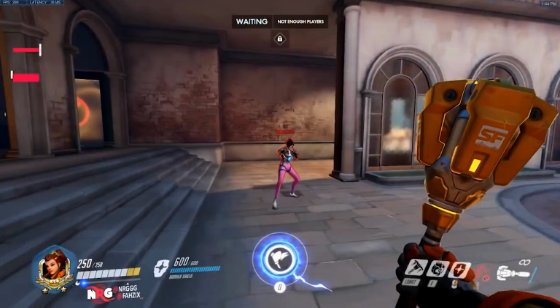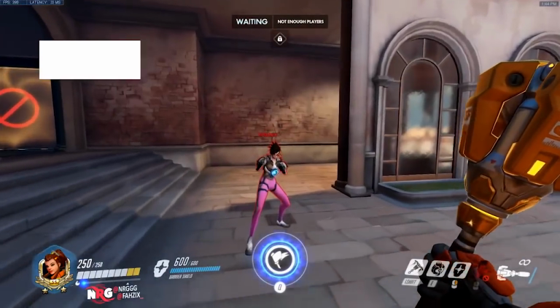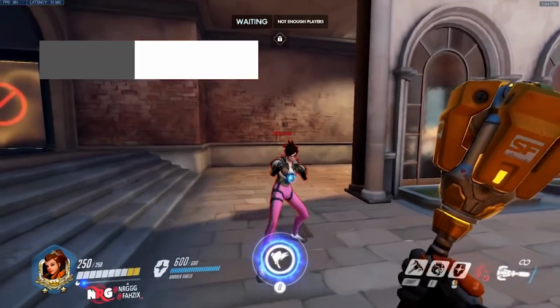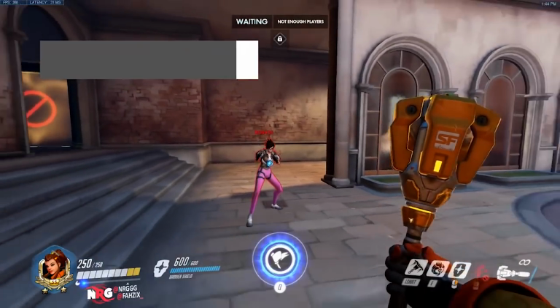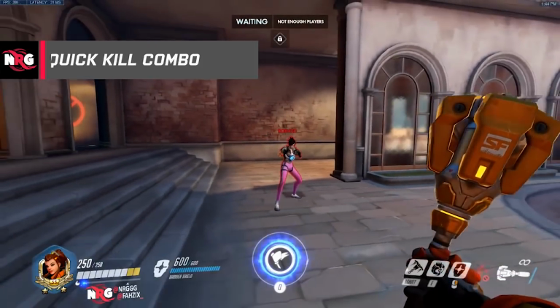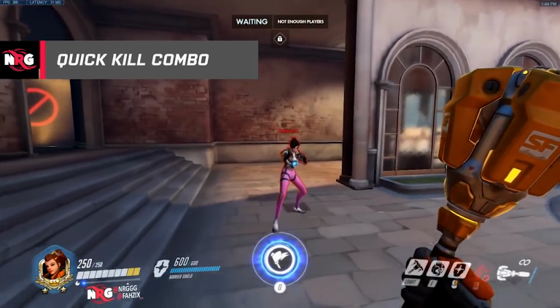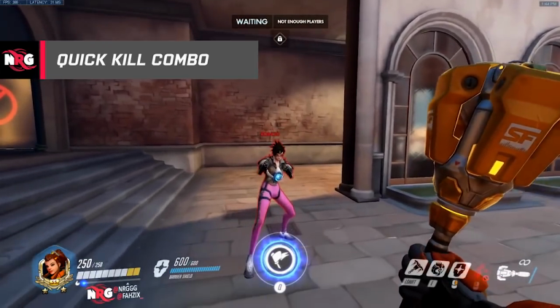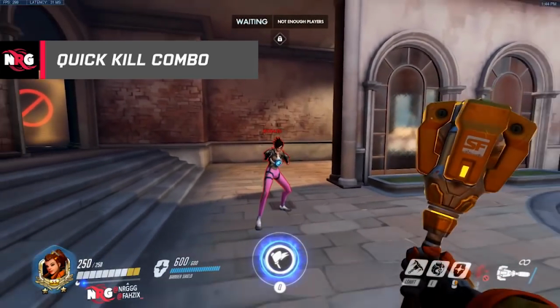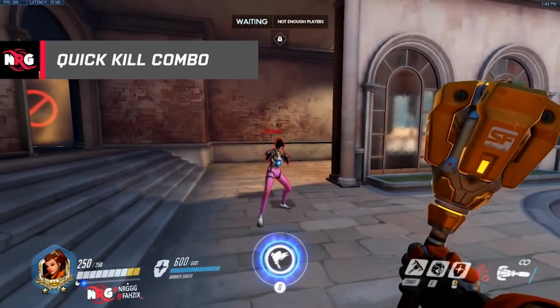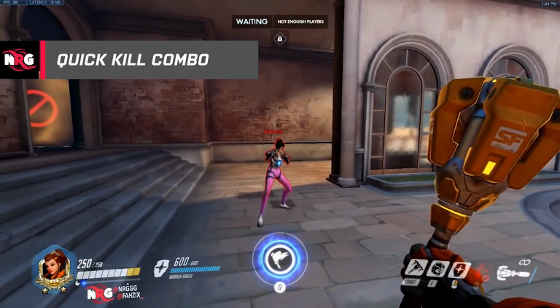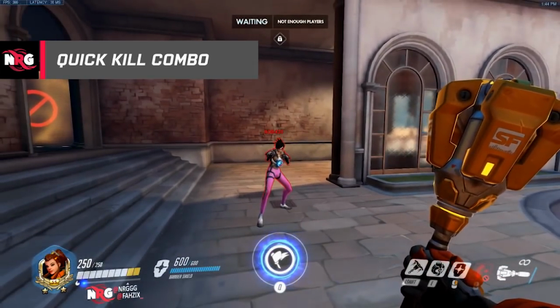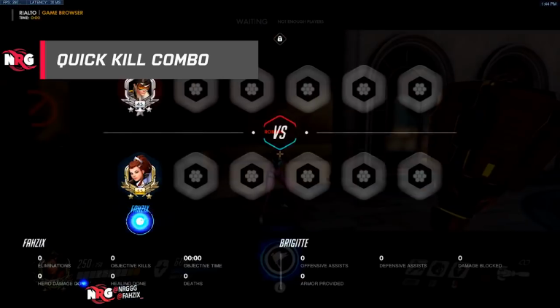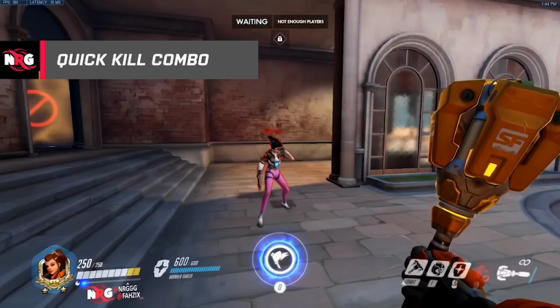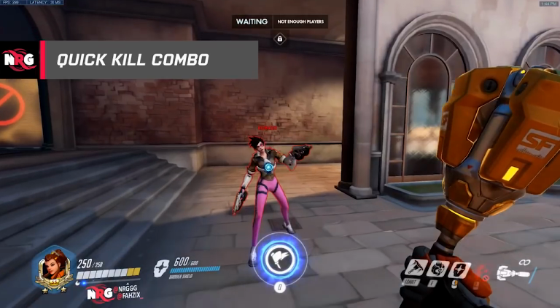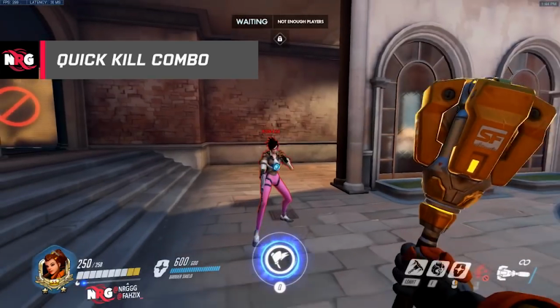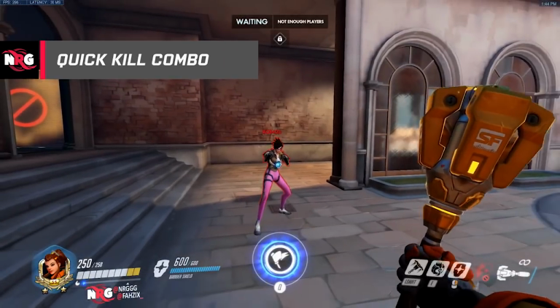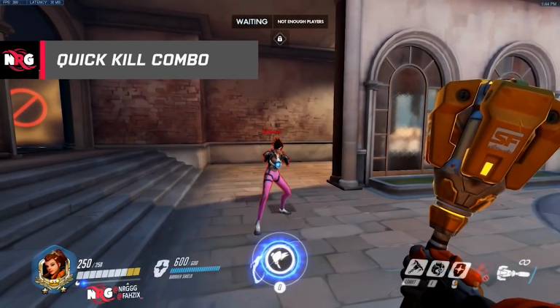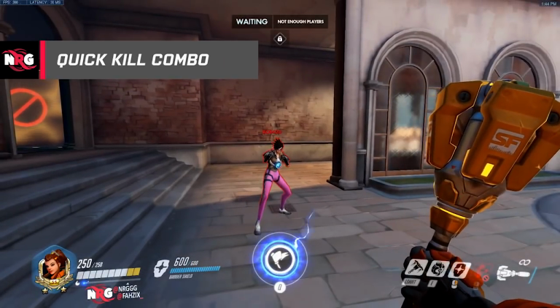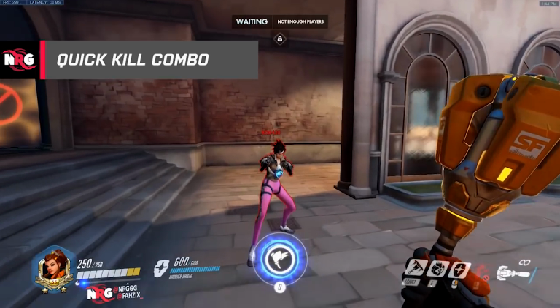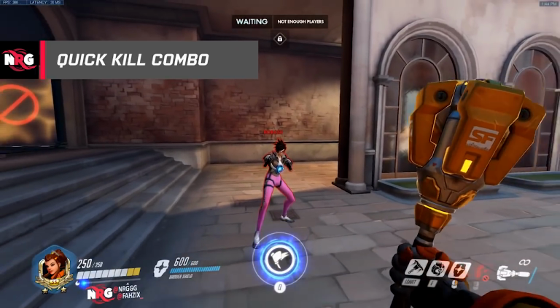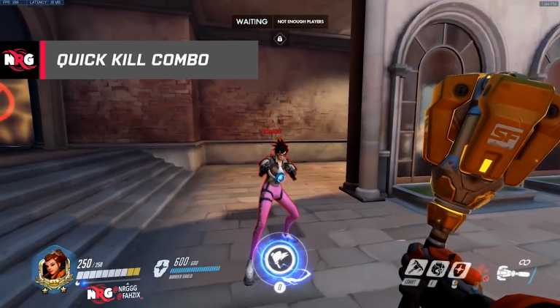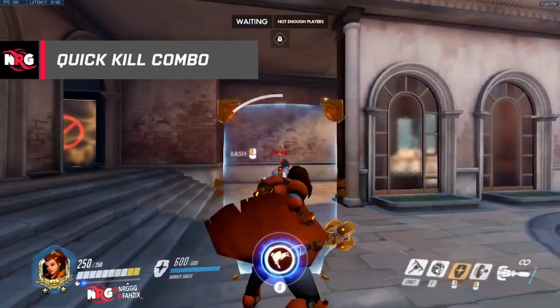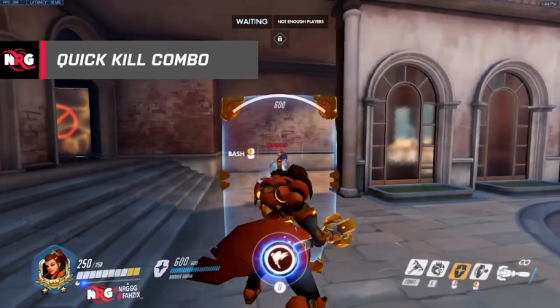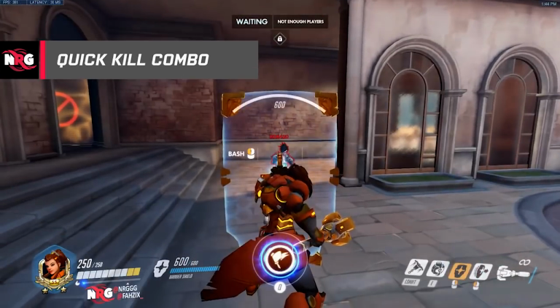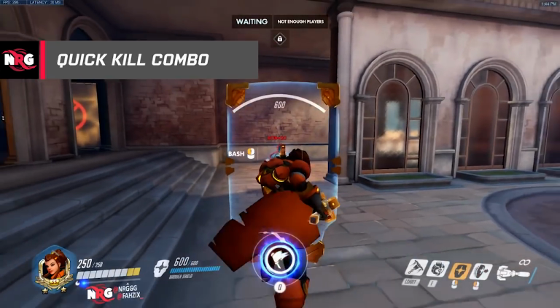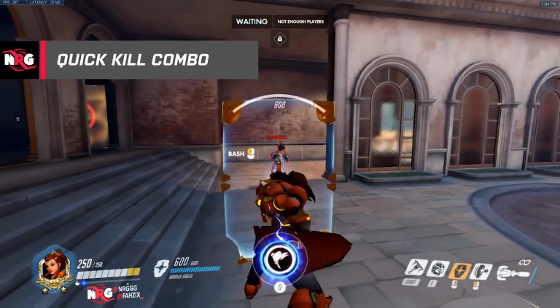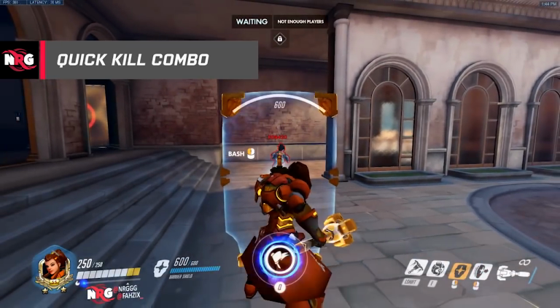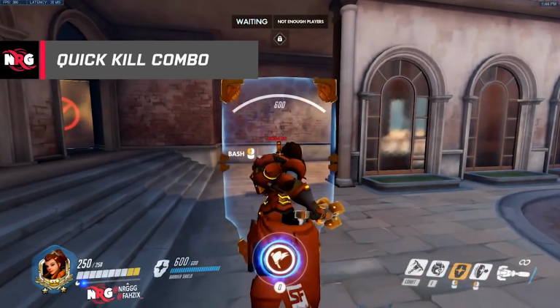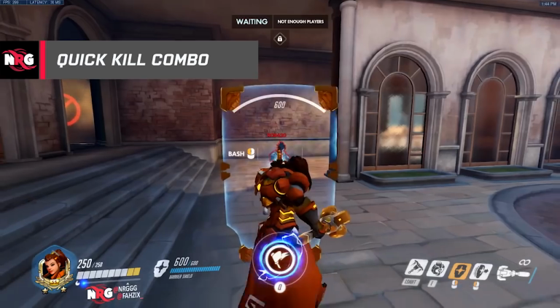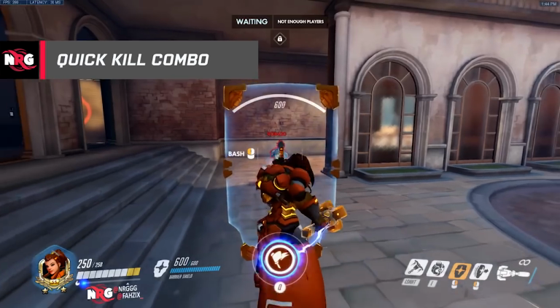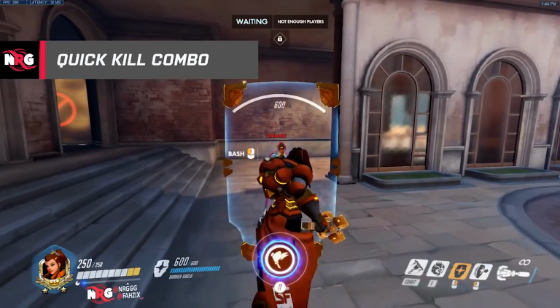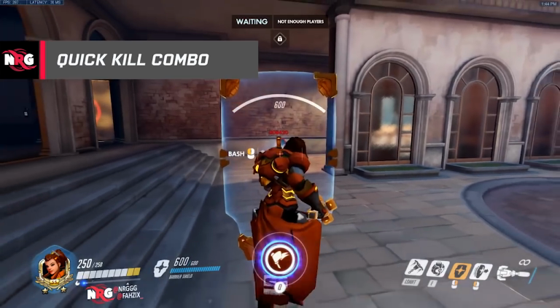You can do a one-shot combo against any 150 HP targets. The total damage is 155, so if you just shield bash first, swing, and then left shift, you'll one-shot any Tracer.